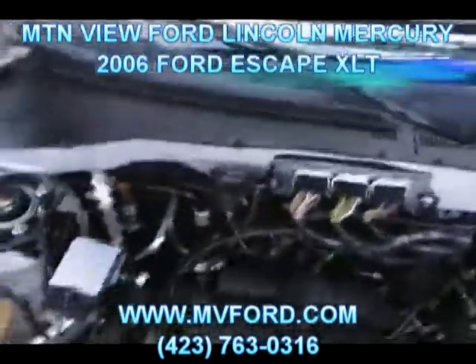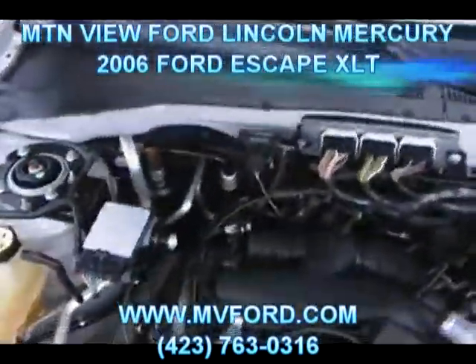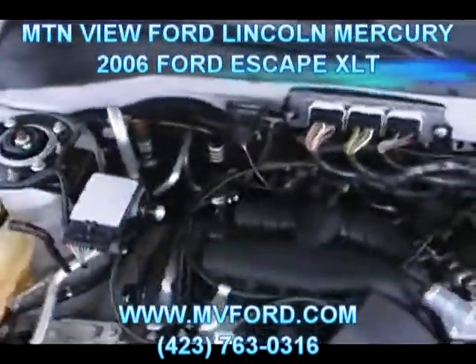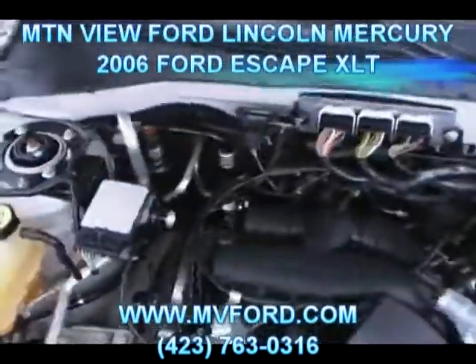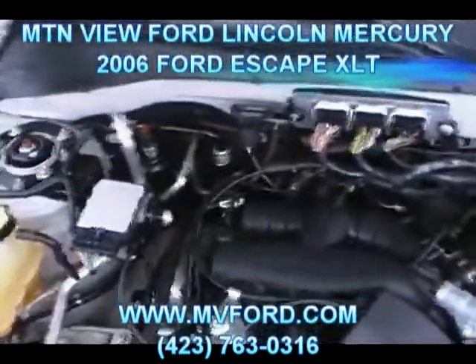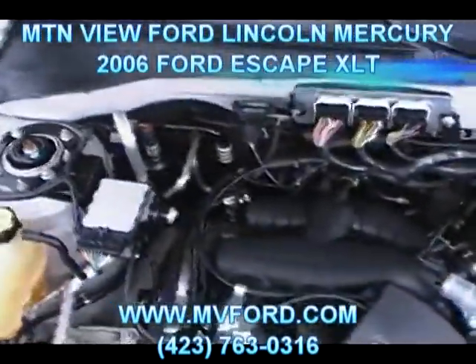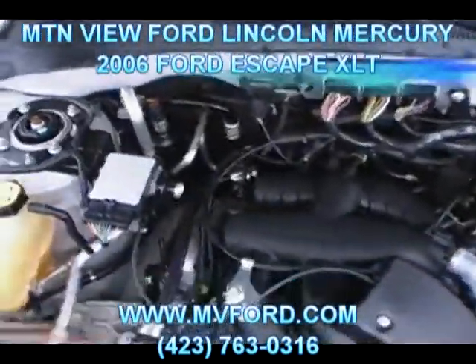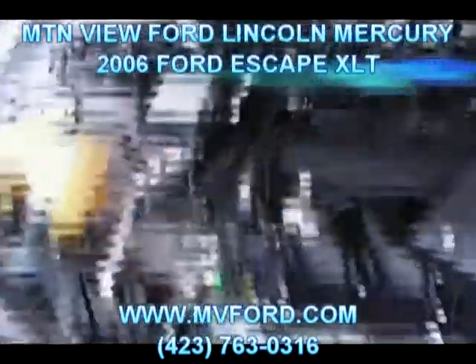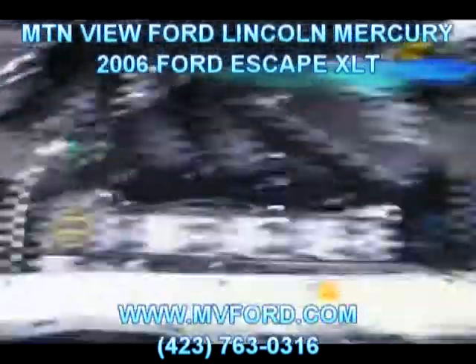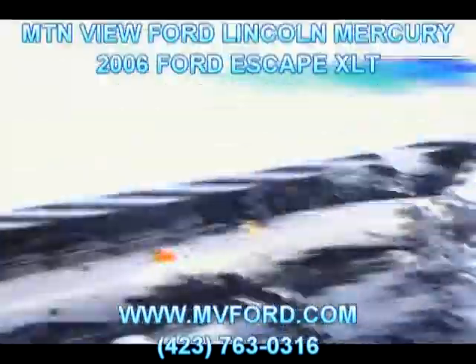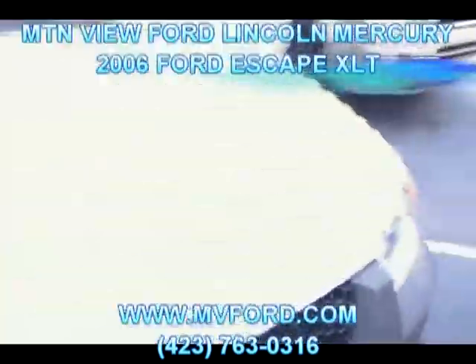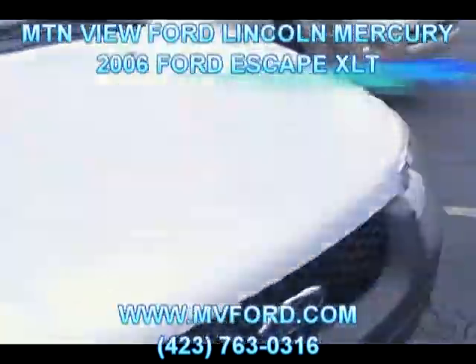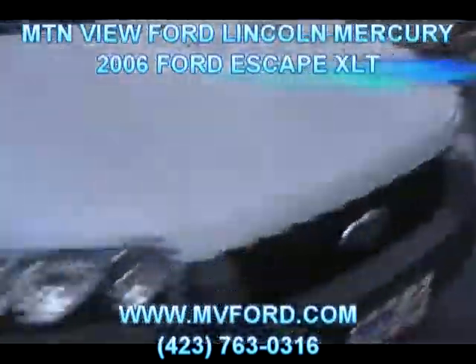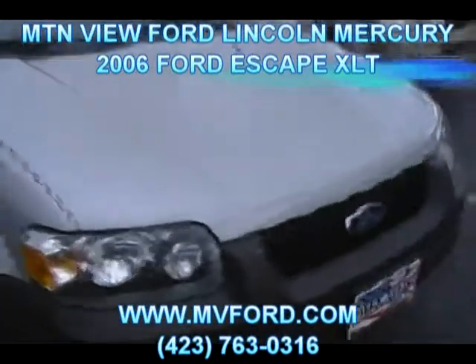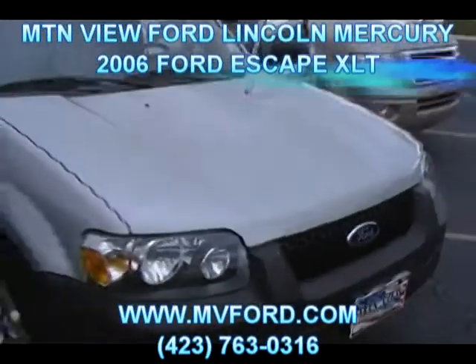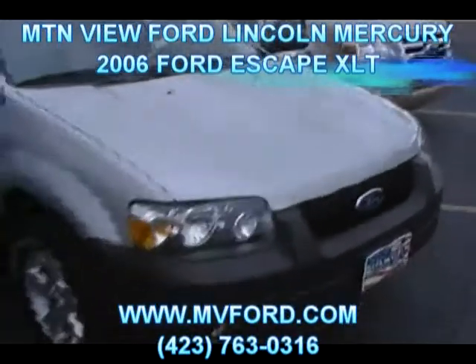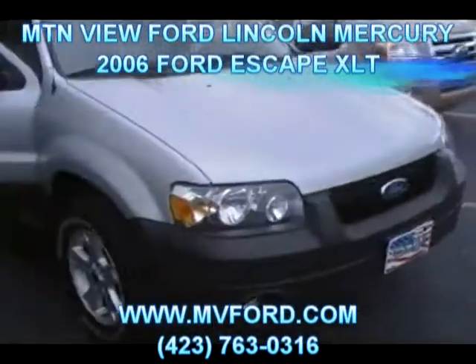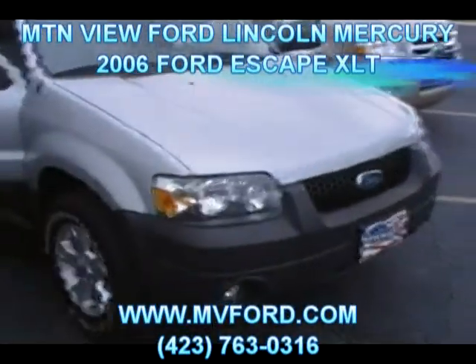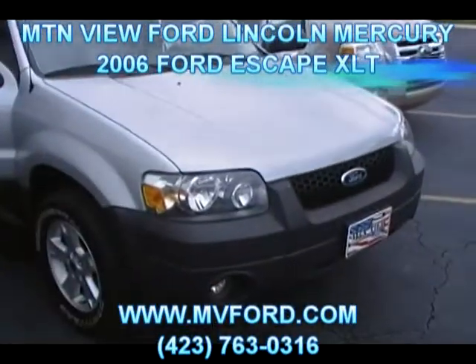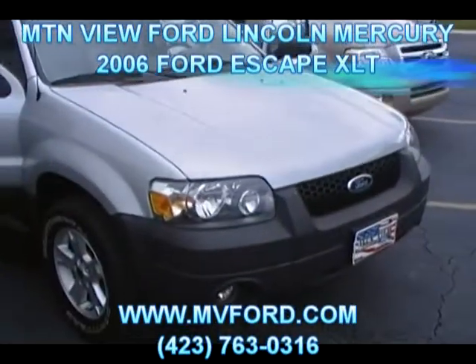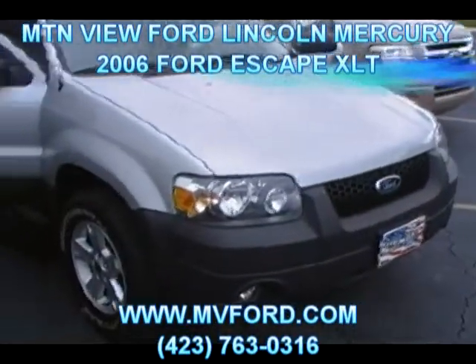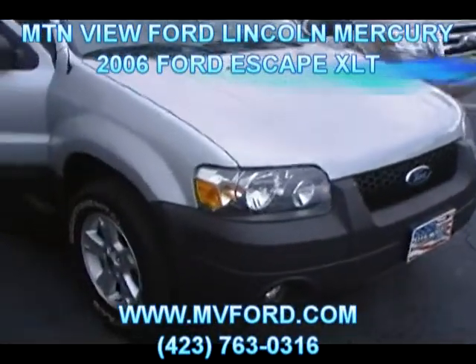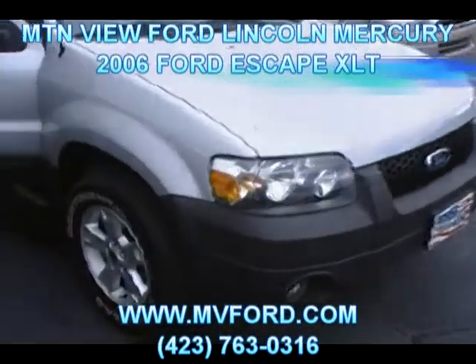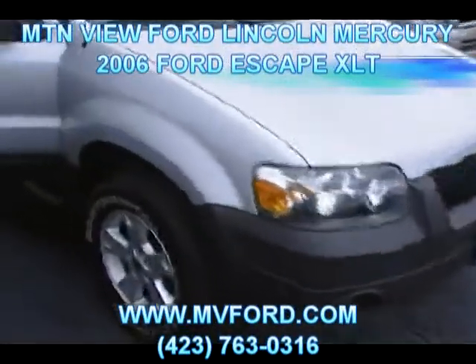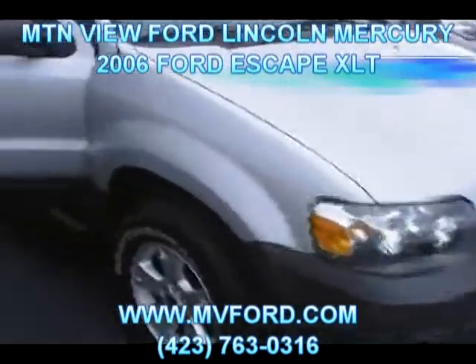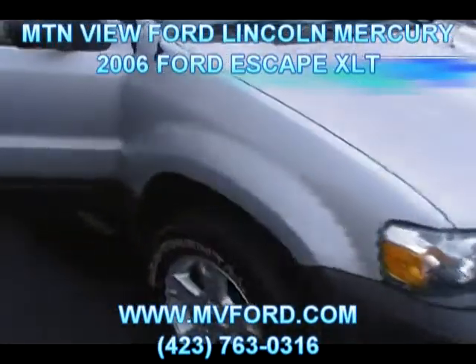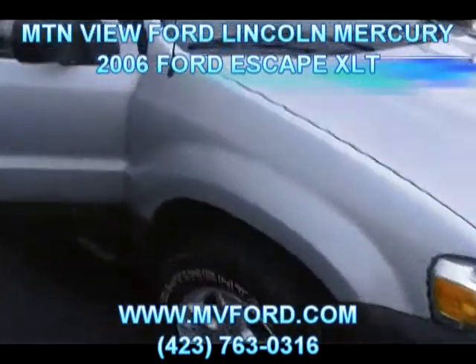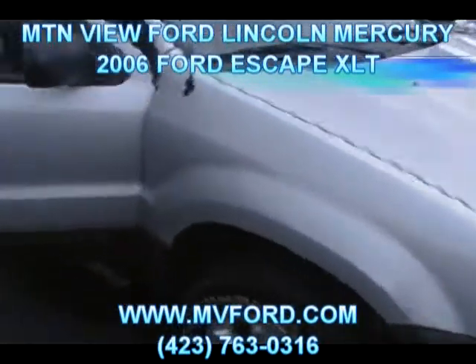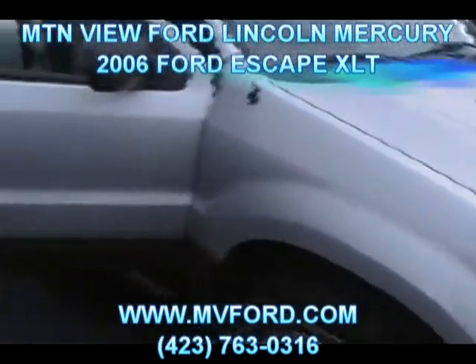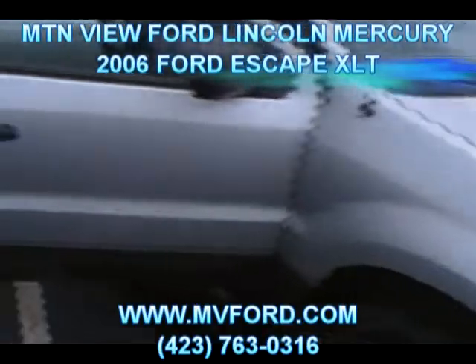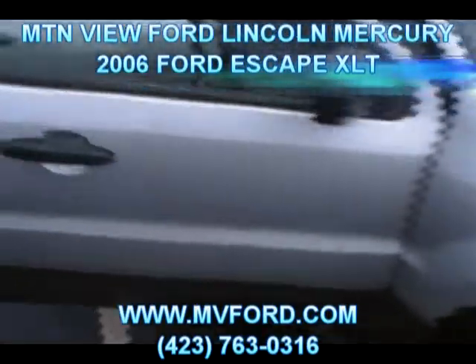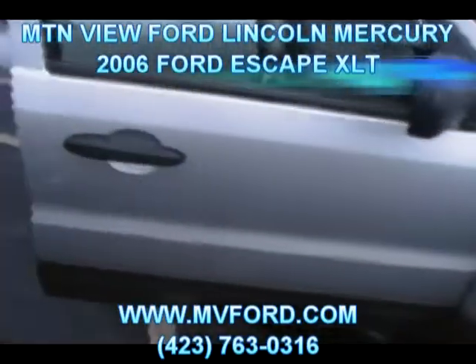Let's go ahead and shut the hood right here and get a good shot at the front of the vehicle with the hood down. No dents, no dings, no scratches. Take a look at the passenger side fender right here in the door.